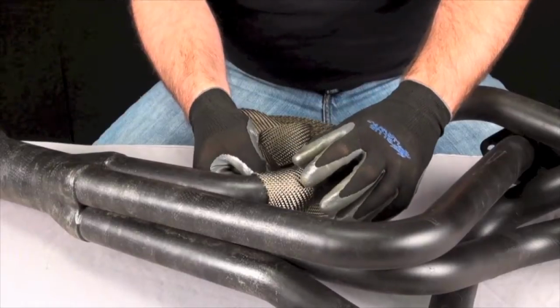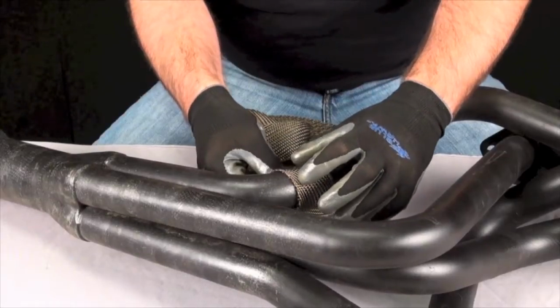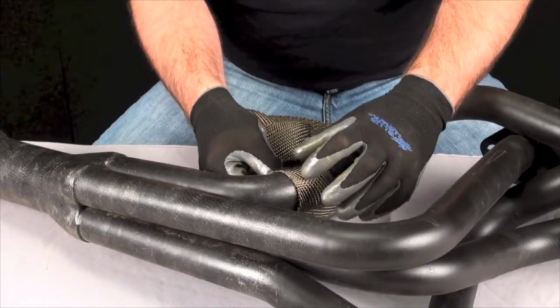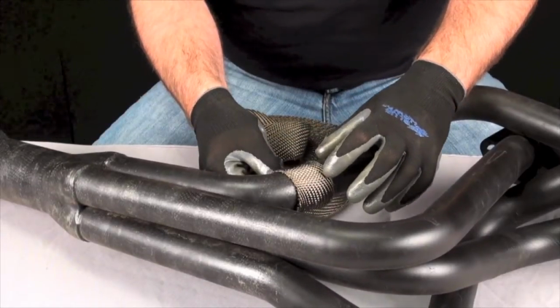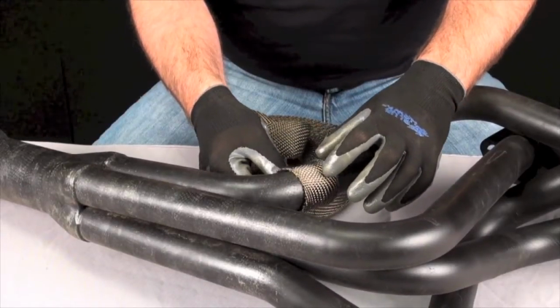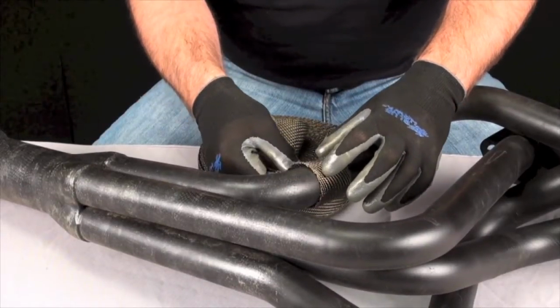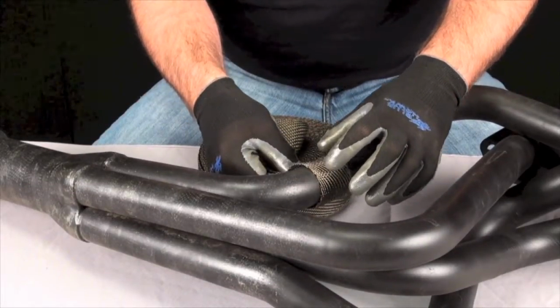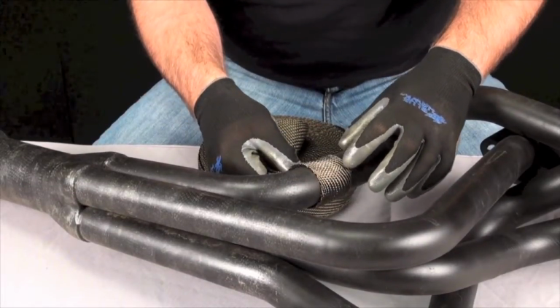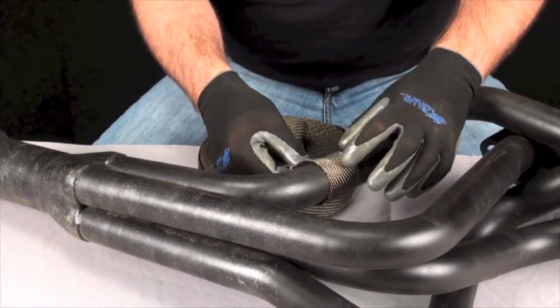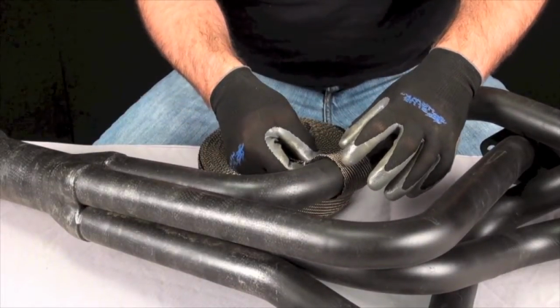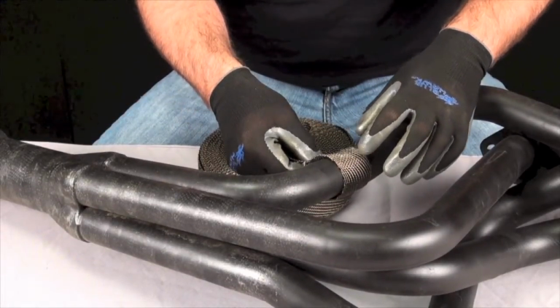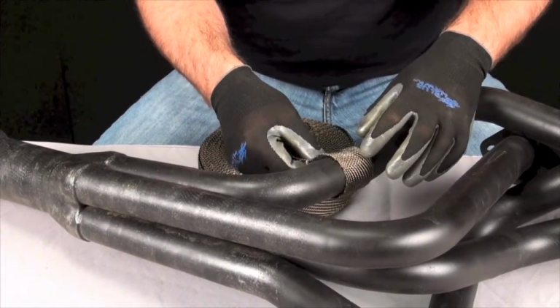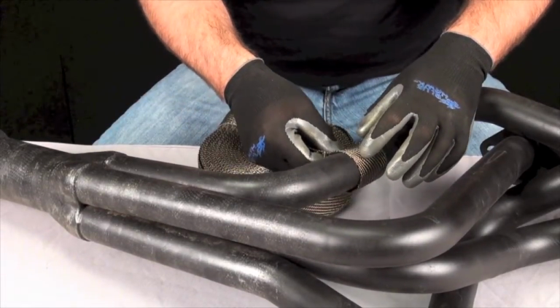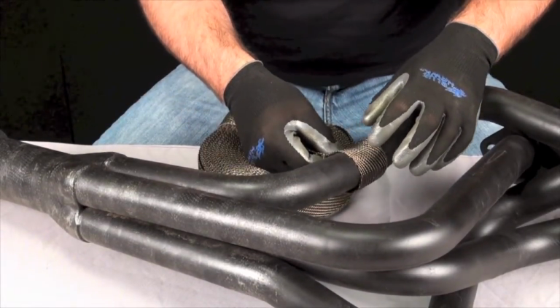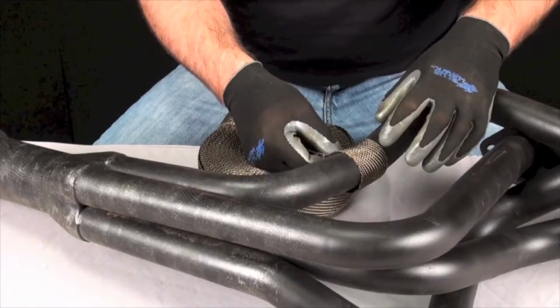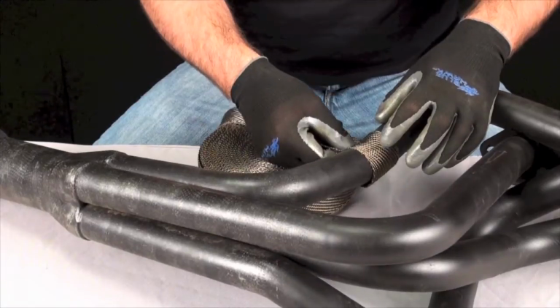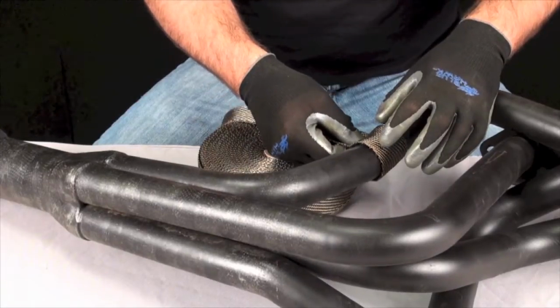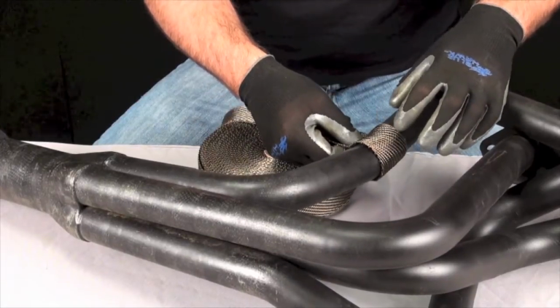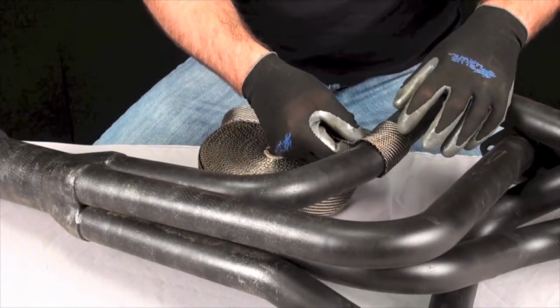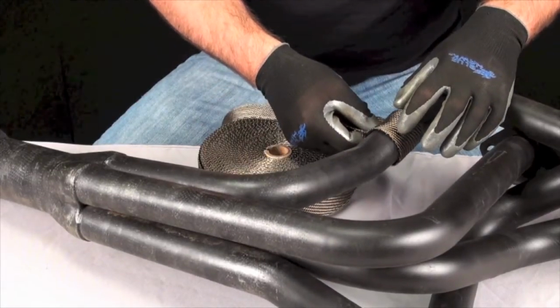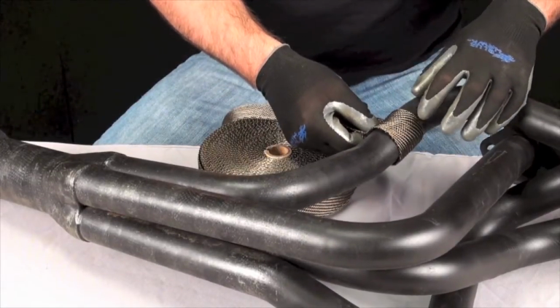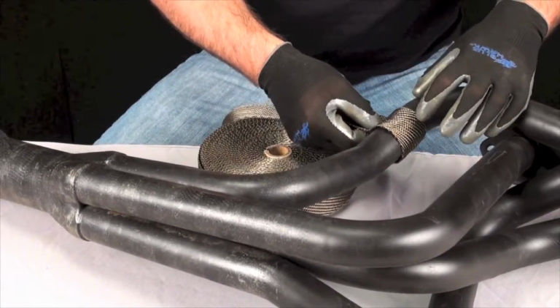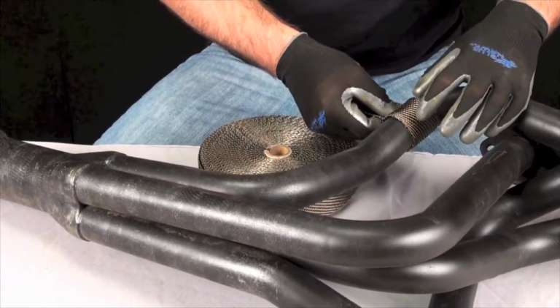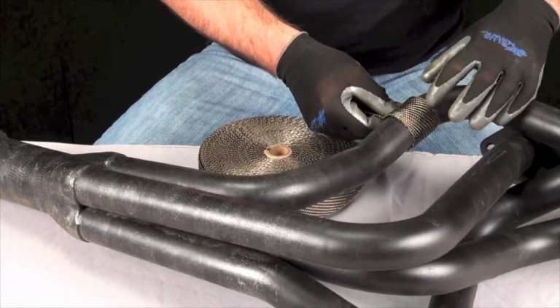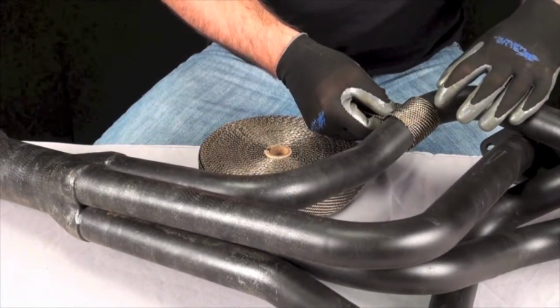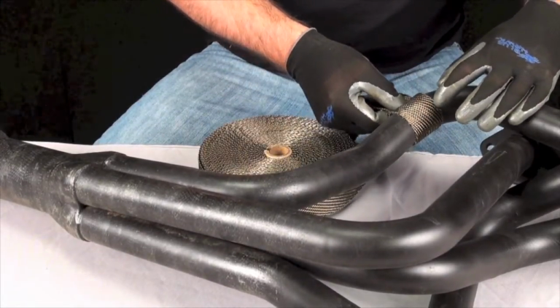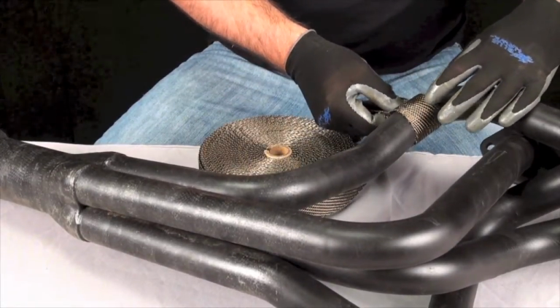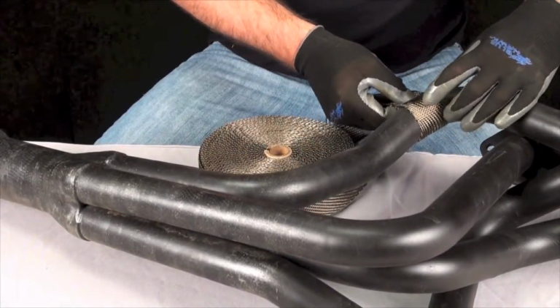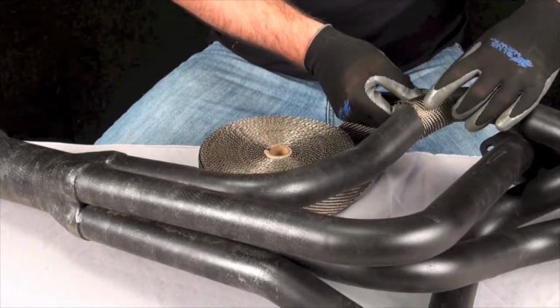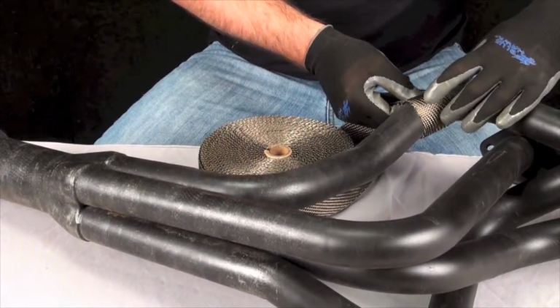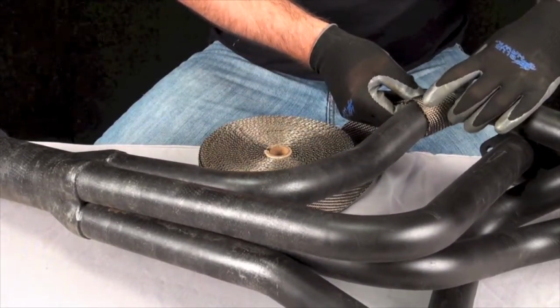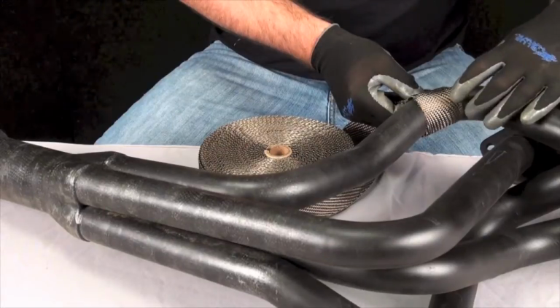Begin by looping the wrap around the pipe you're going to start with and get a ballpark figure of how many times the wrap will go around that length of pipe. Do this by keeping about a quarter inch of overlap in mind as you count.